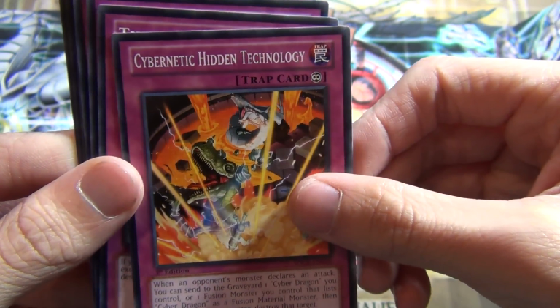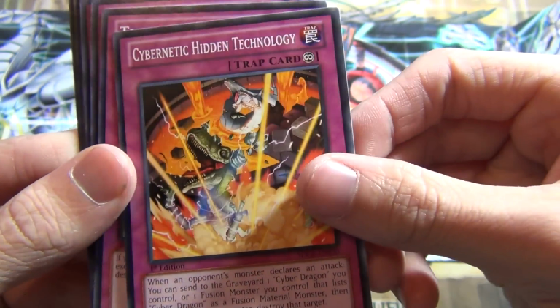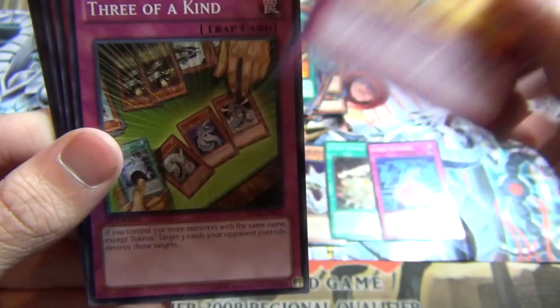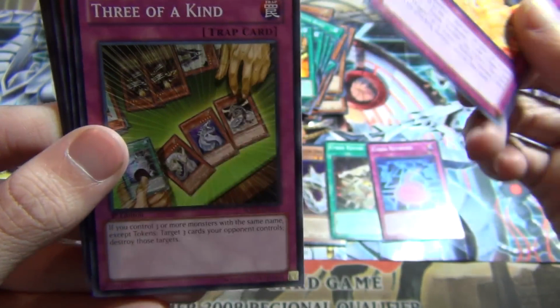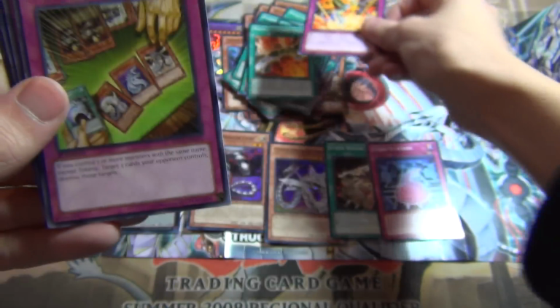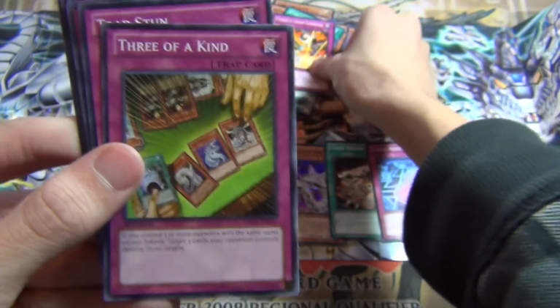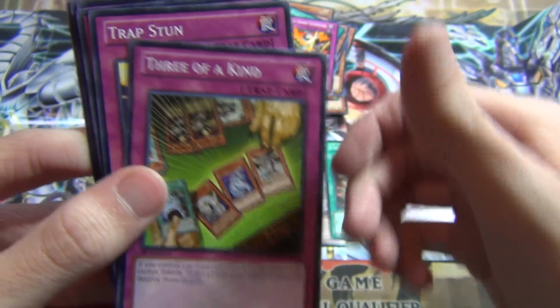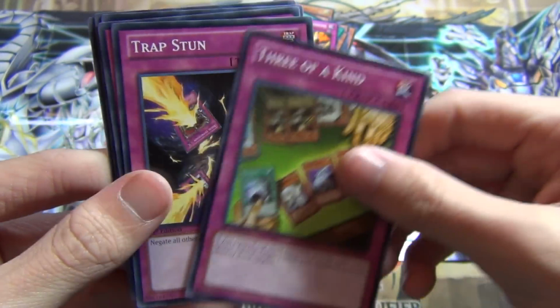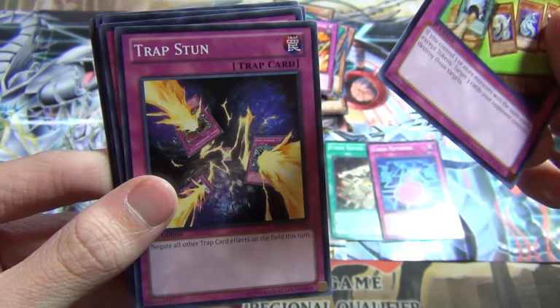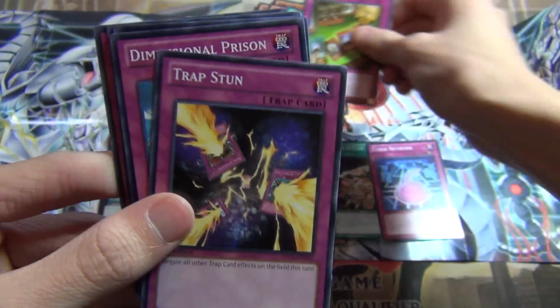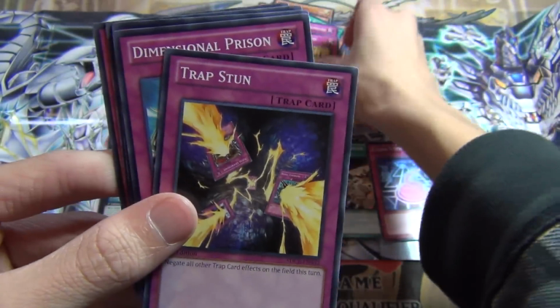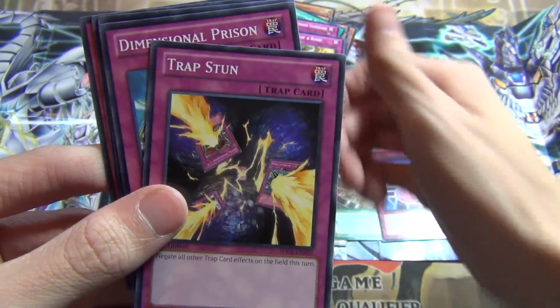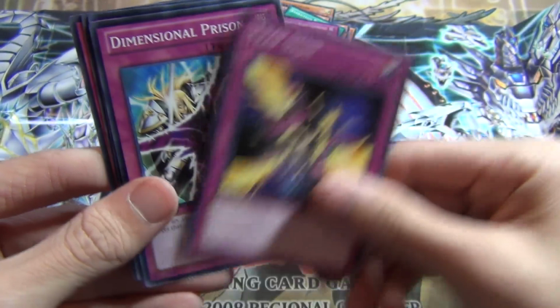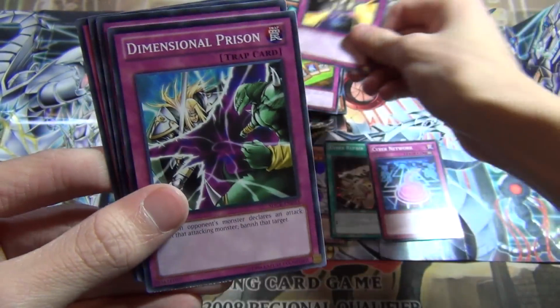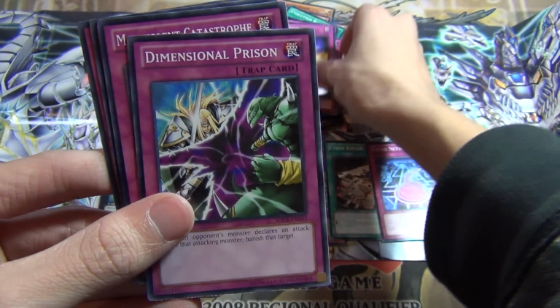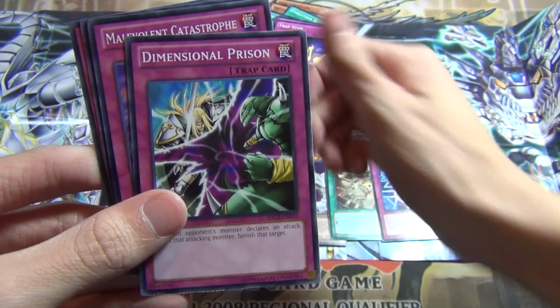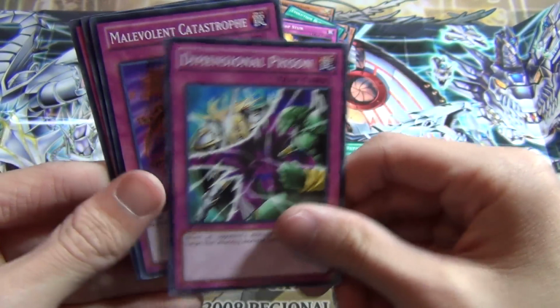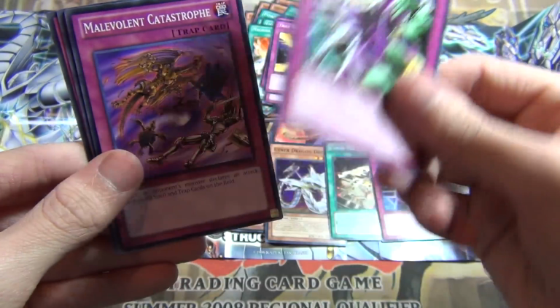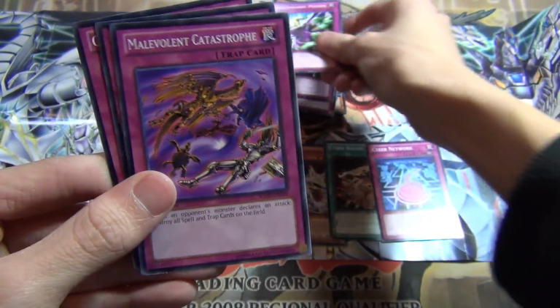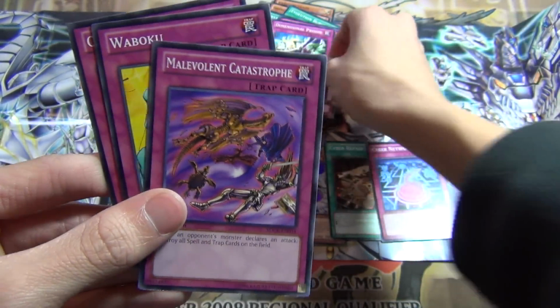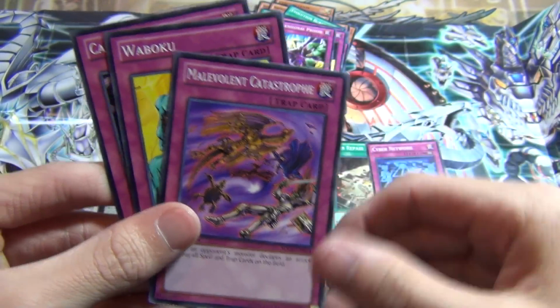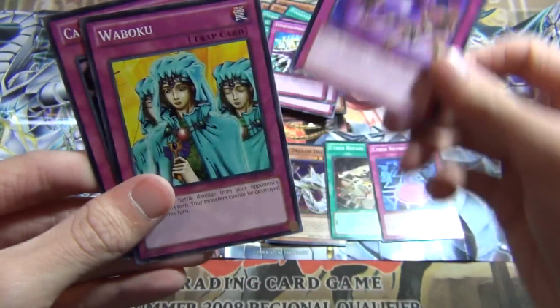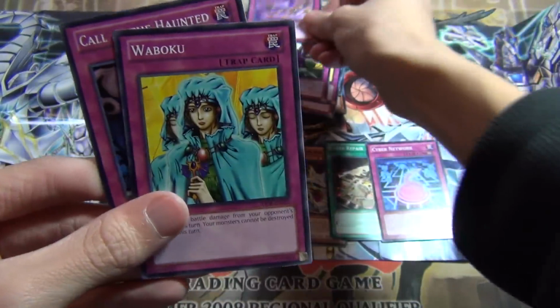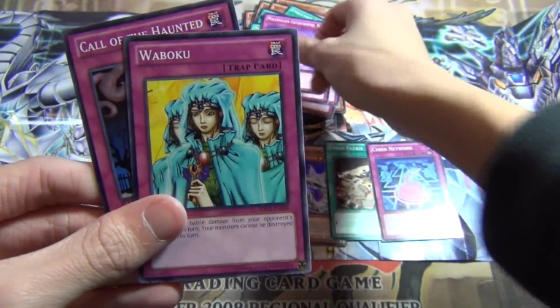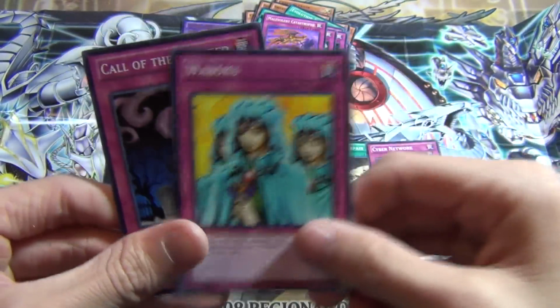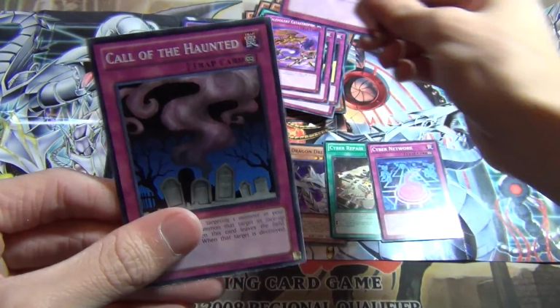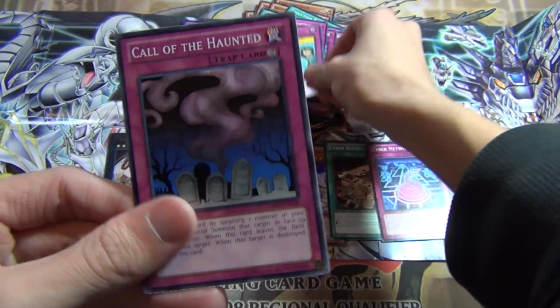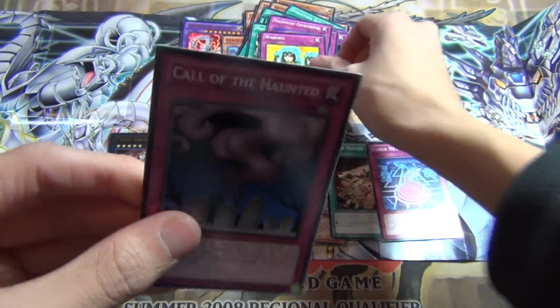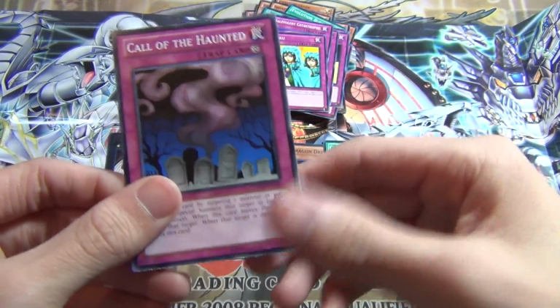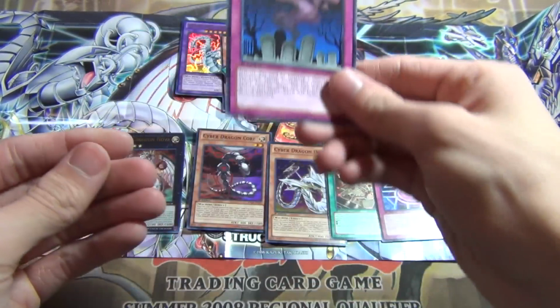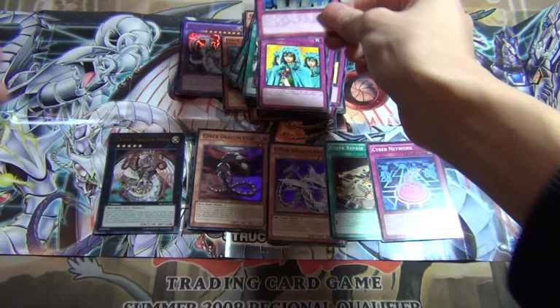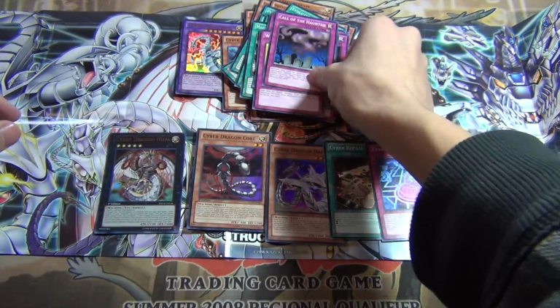Cybernetic Hidden Technology, Three of a Kind, common Trap Stun, common Deep Prison — that's pretty good — Malkav, Wabaku, Nascar, and Call of the Haunted.